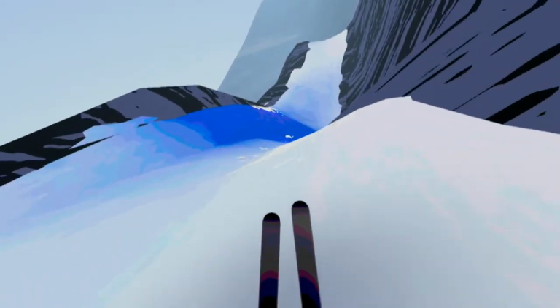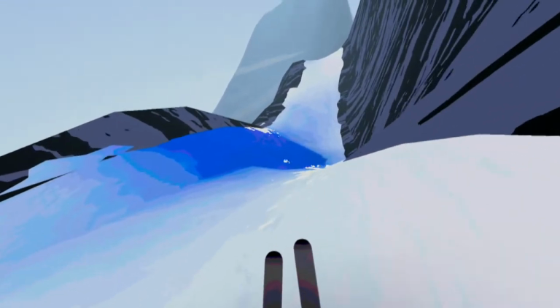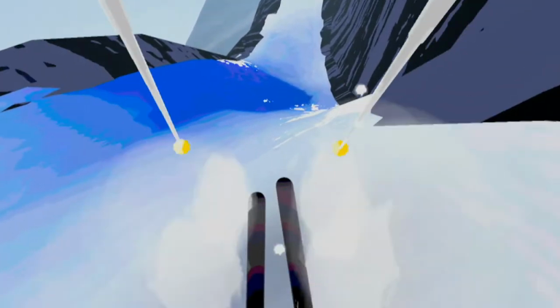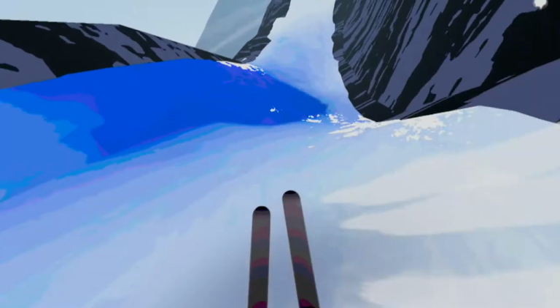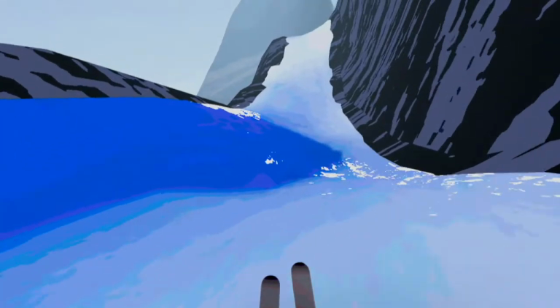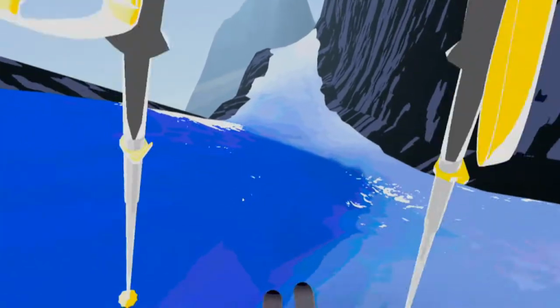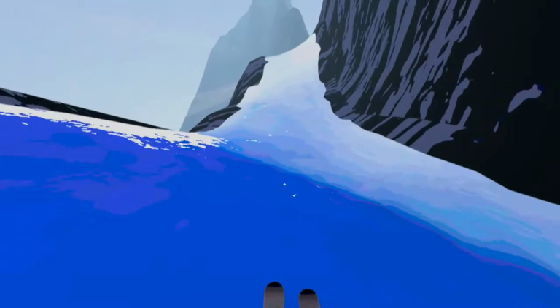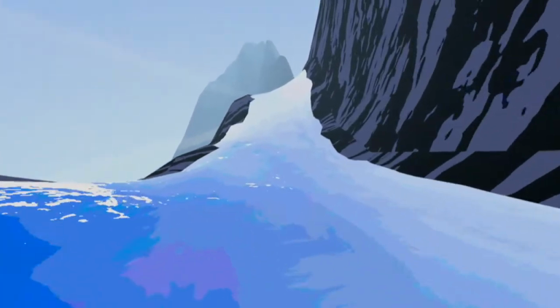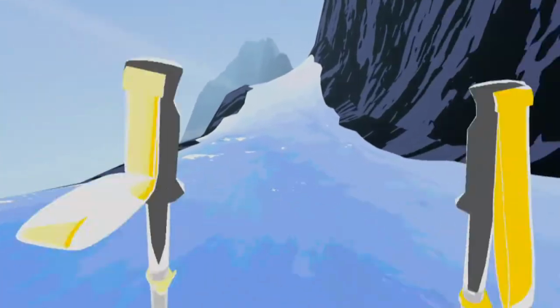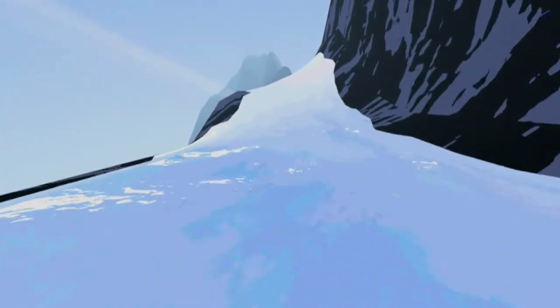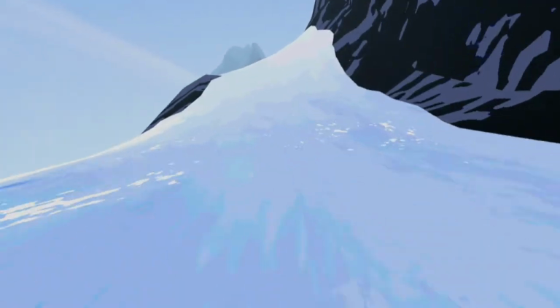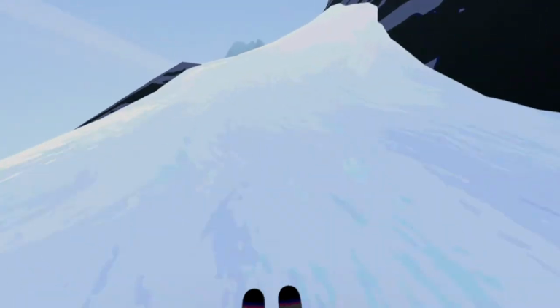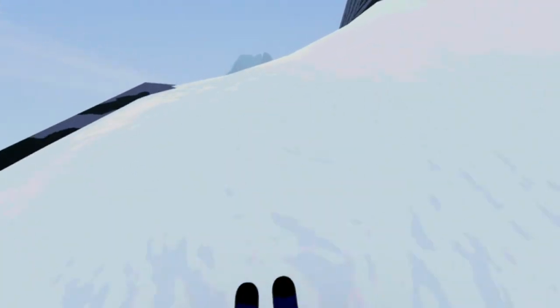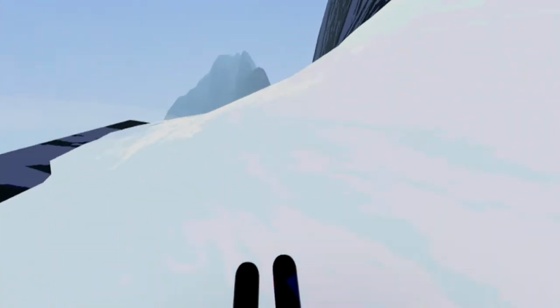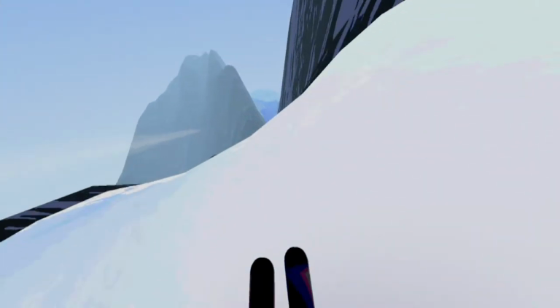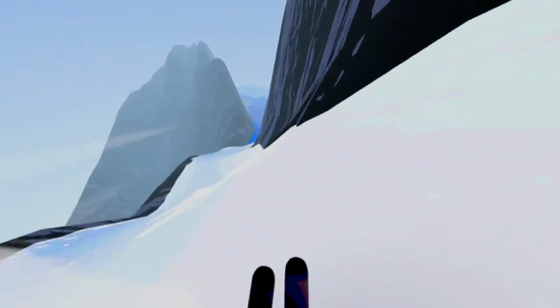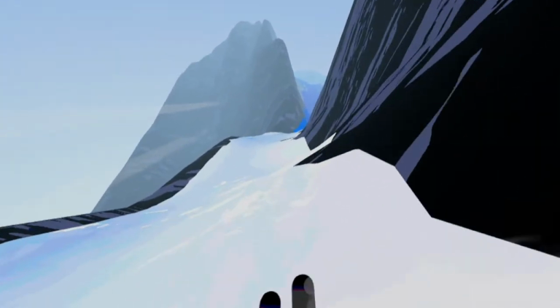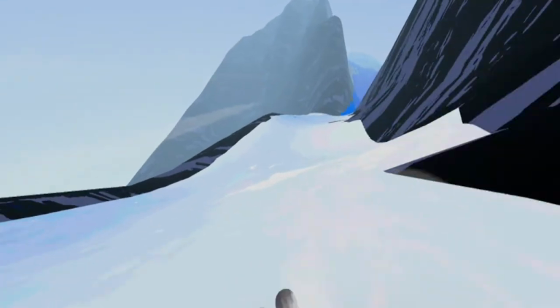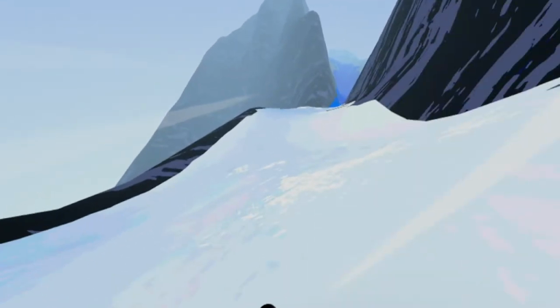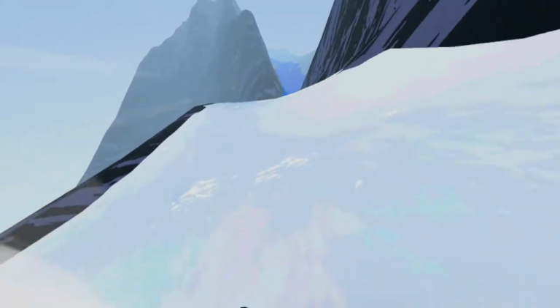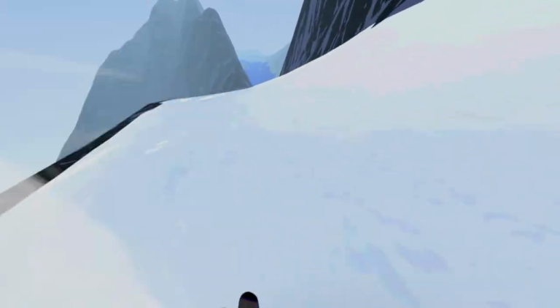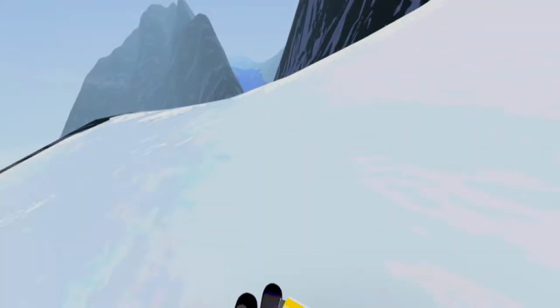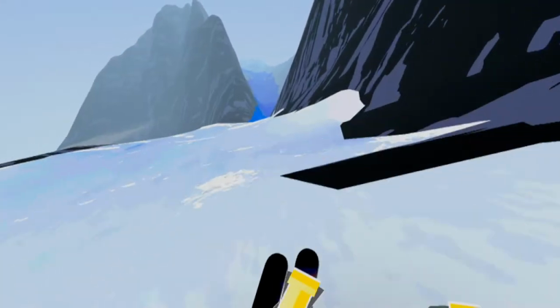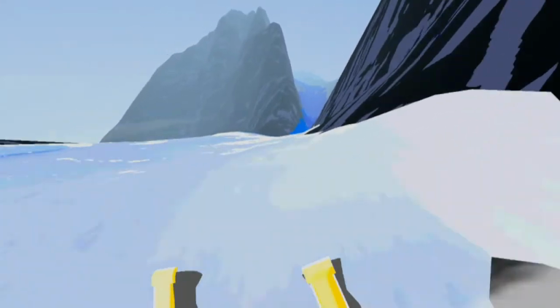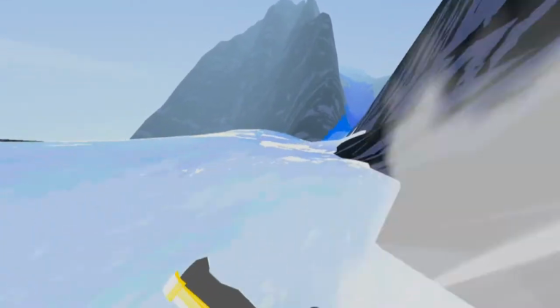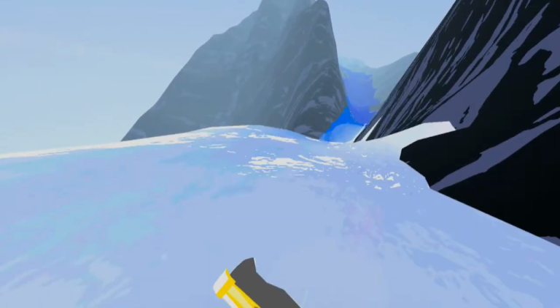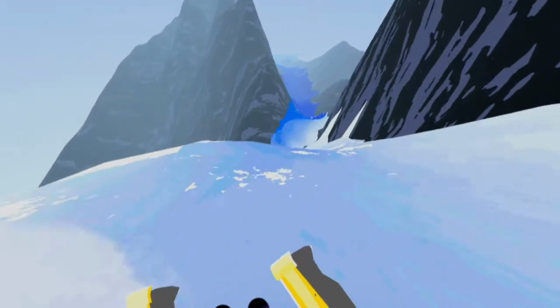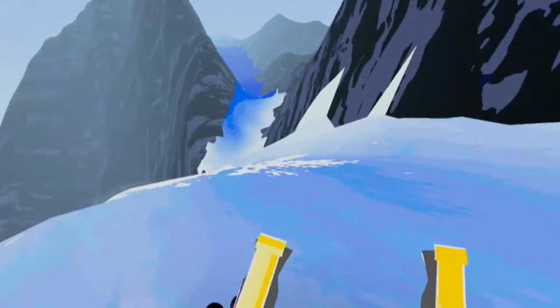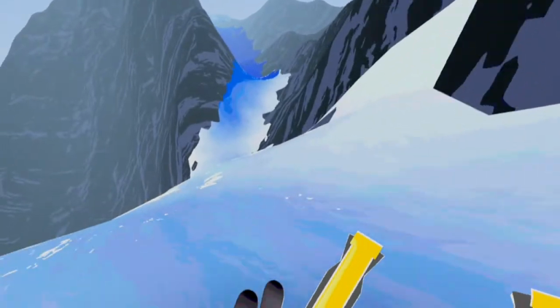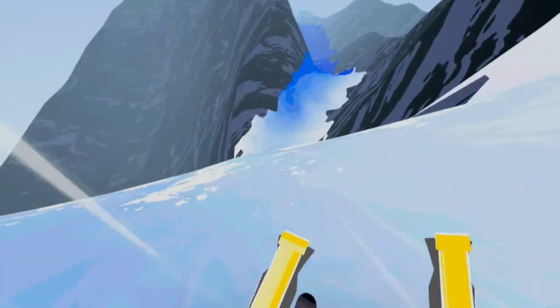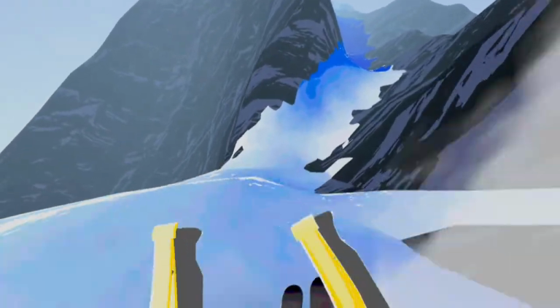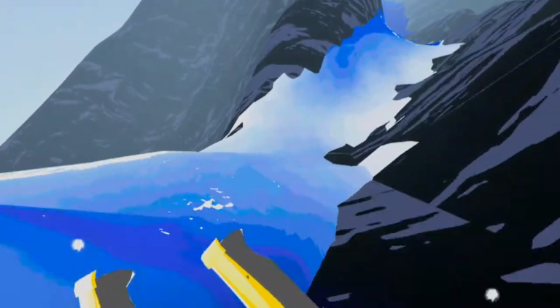The fourth course, called High Altitude, has been added to the already dynamic existing courses. The High Altitude course gives you a great feeling of high speed as you fly down the mountain ridge above Timberline. This brings the total to four downhill courses to race, not counting the tutorial.